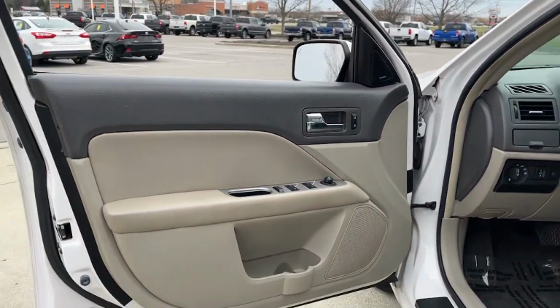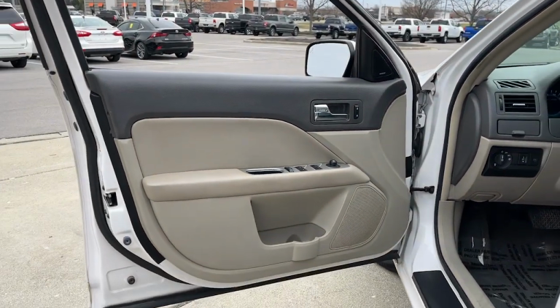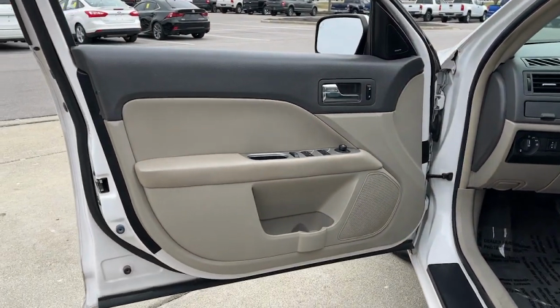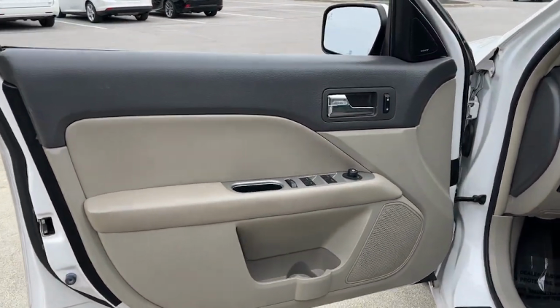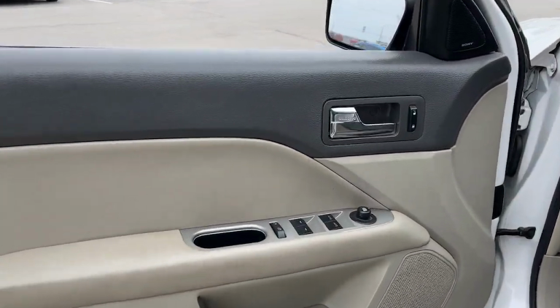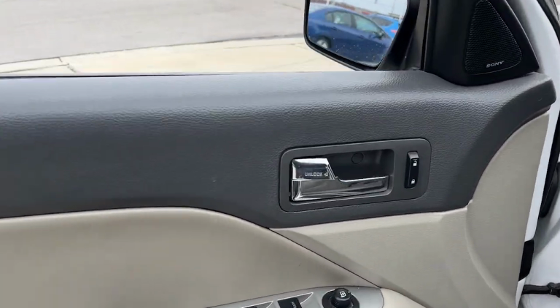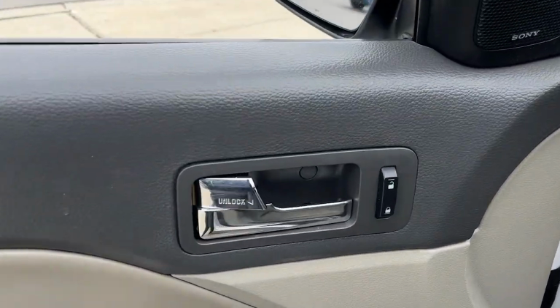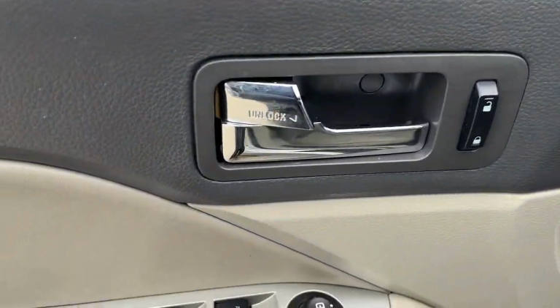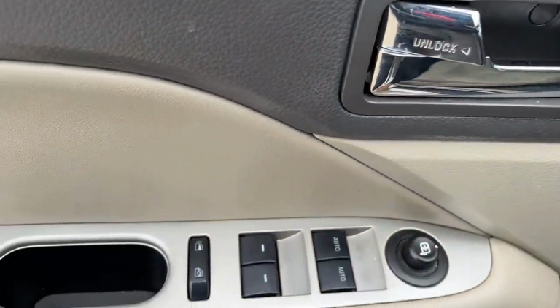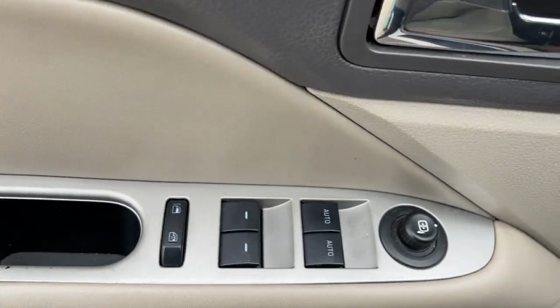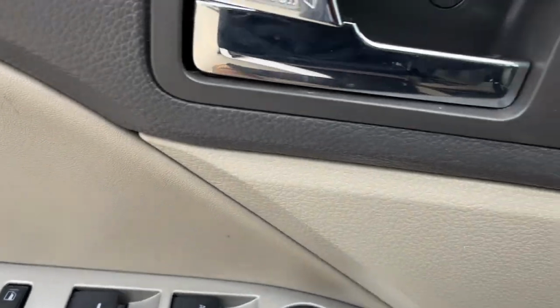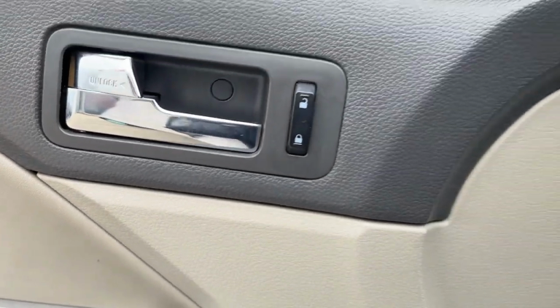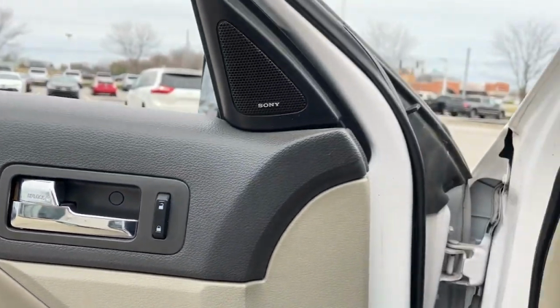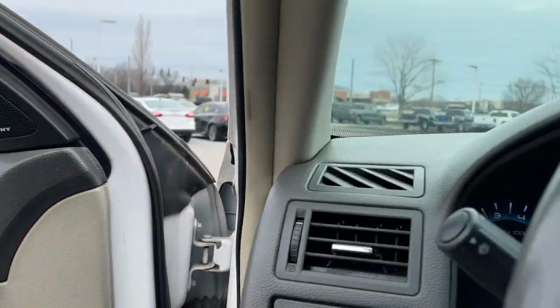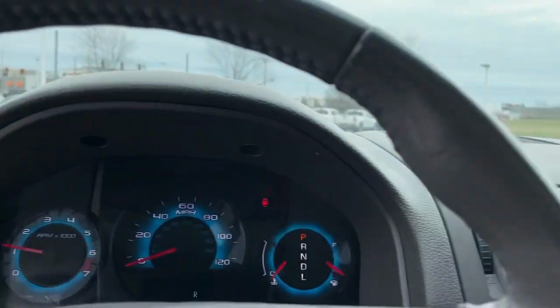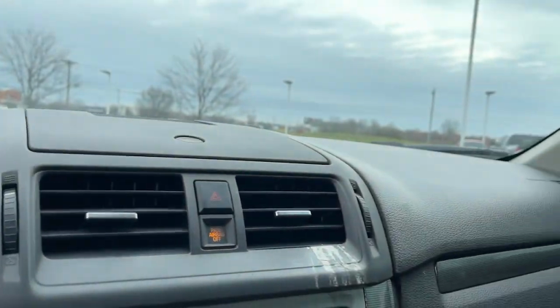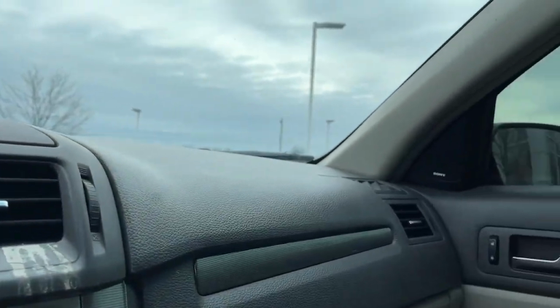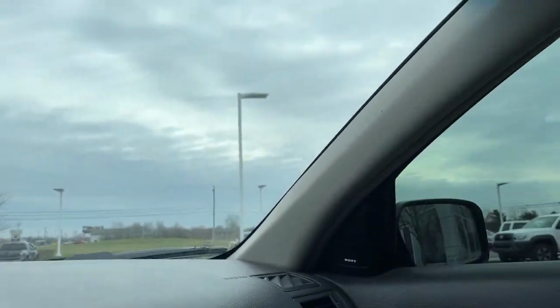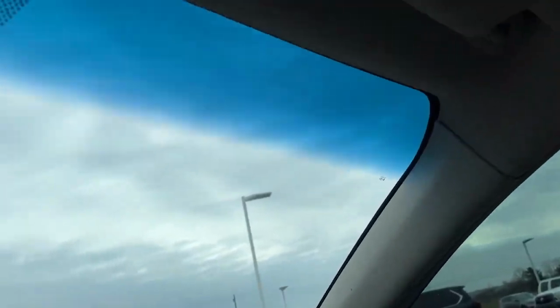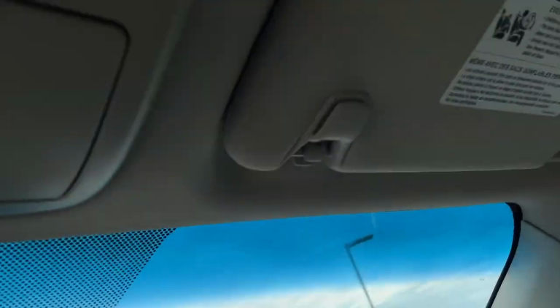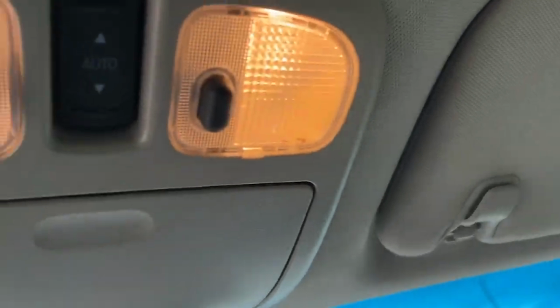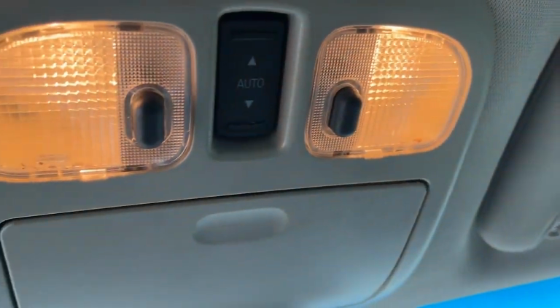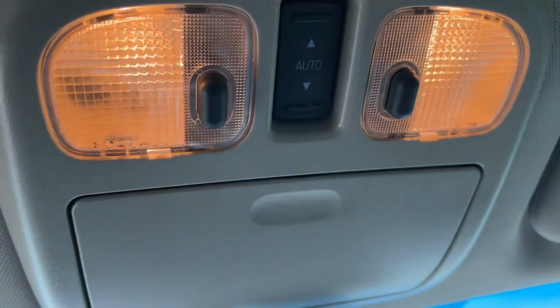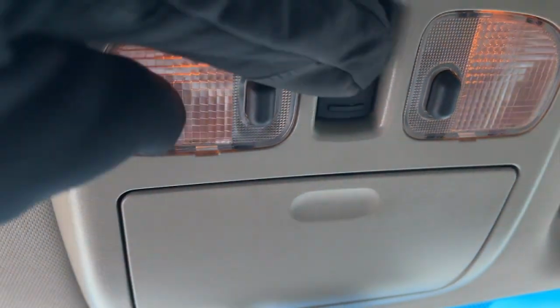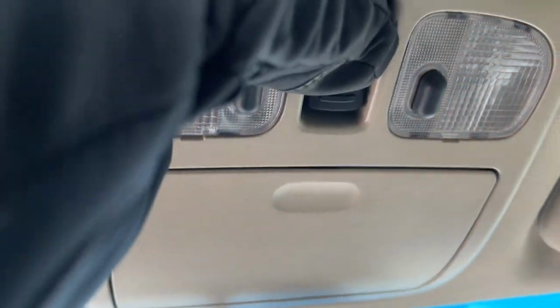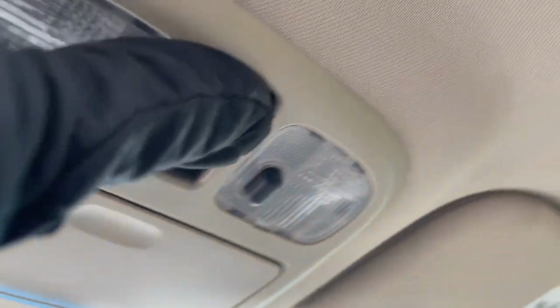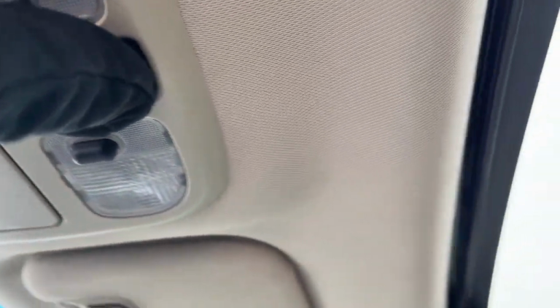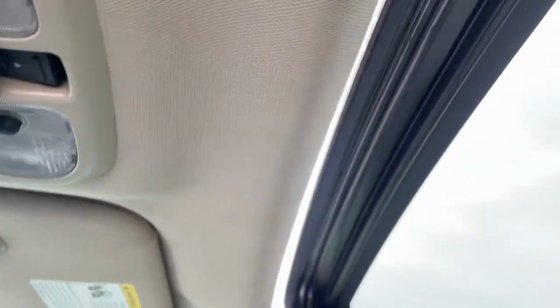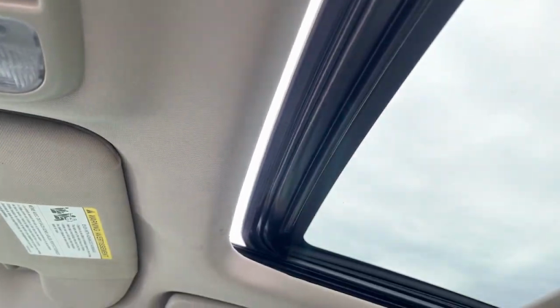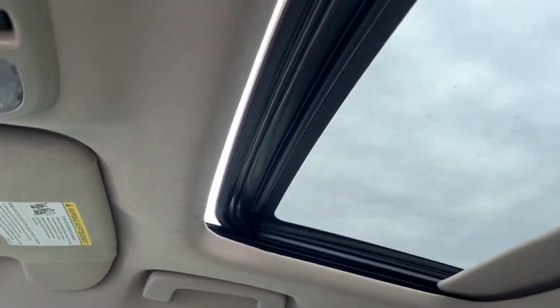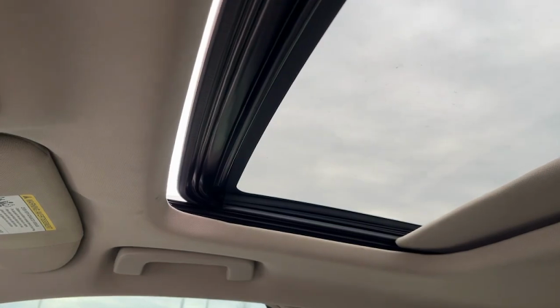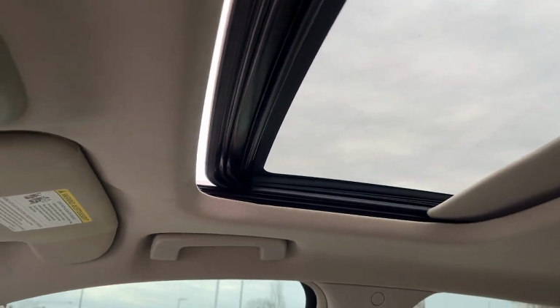These are just some of the great options this vehicle comes with: keyless entry, fog lamps, electronic stability control, trip computer, power windows, bucket seats, cruise control, four-wheel disc brakes, and power steering.